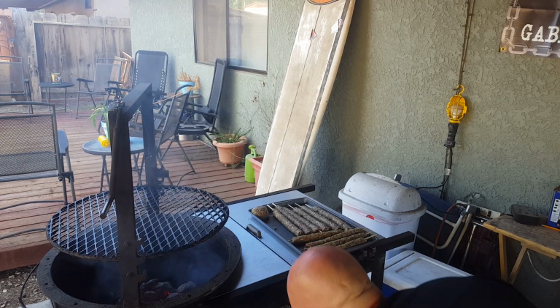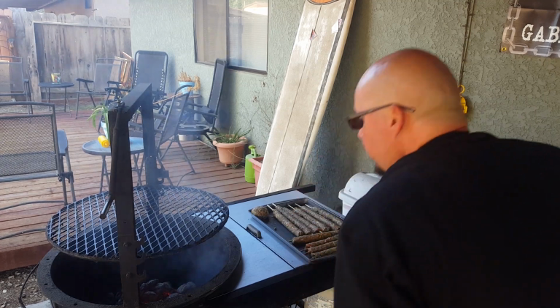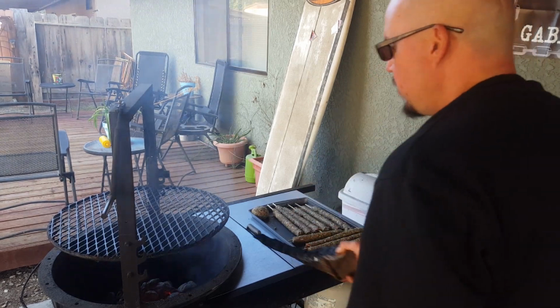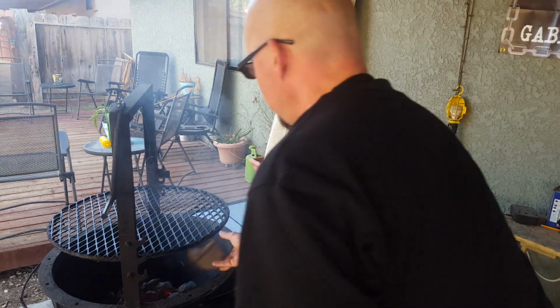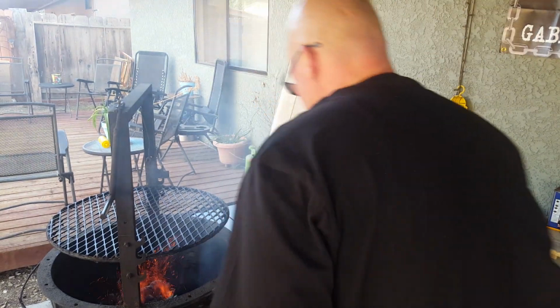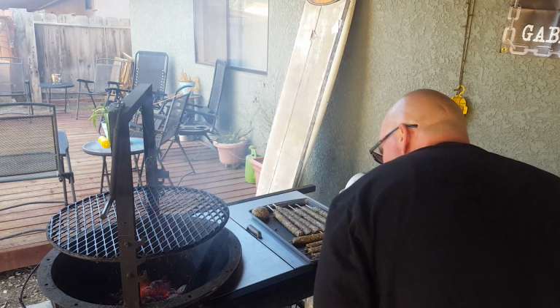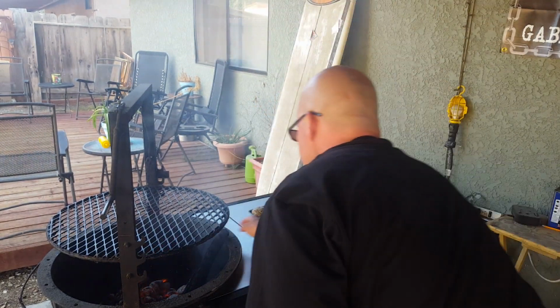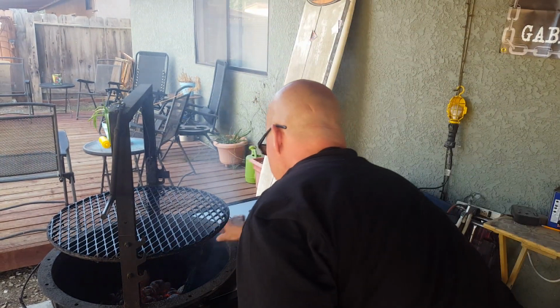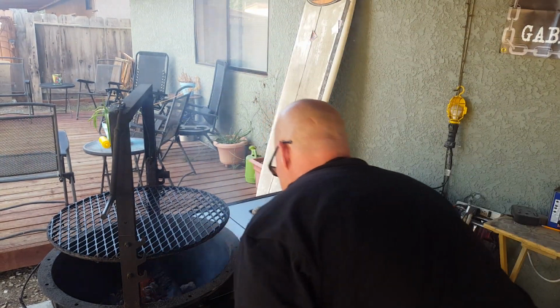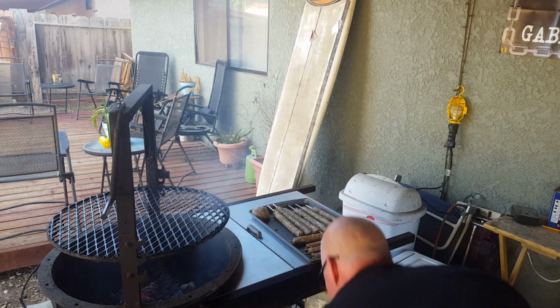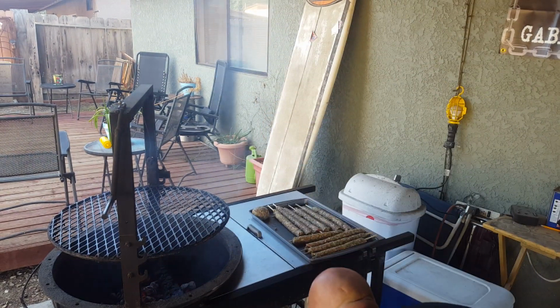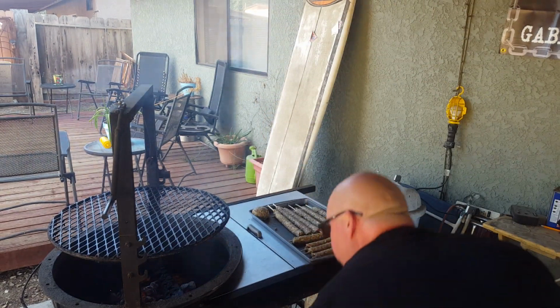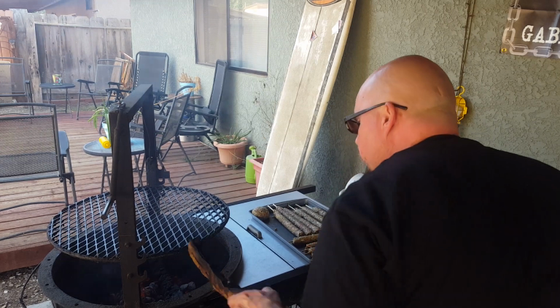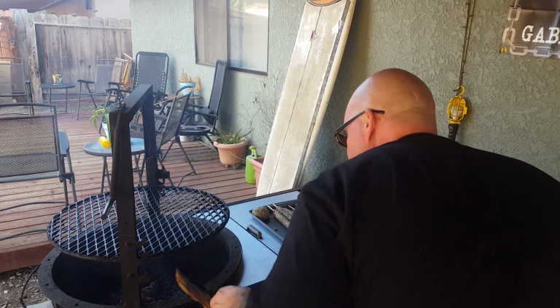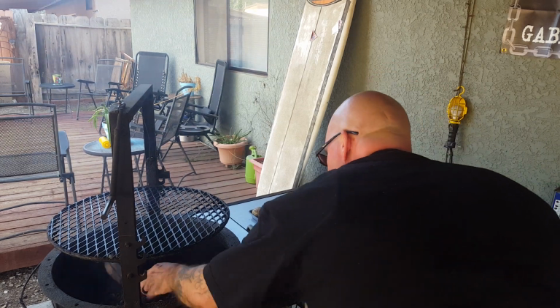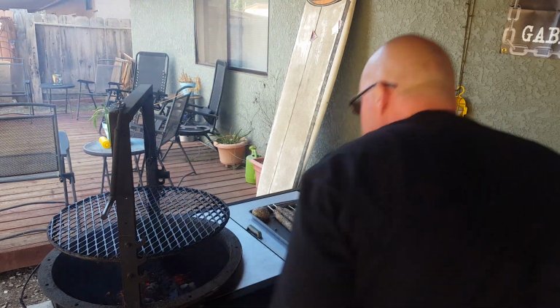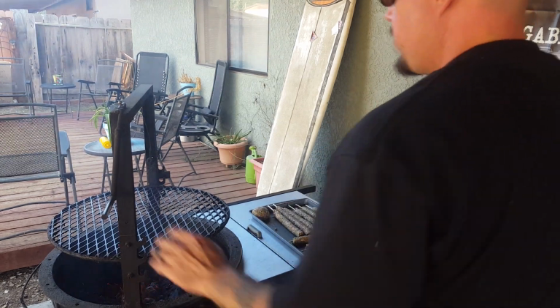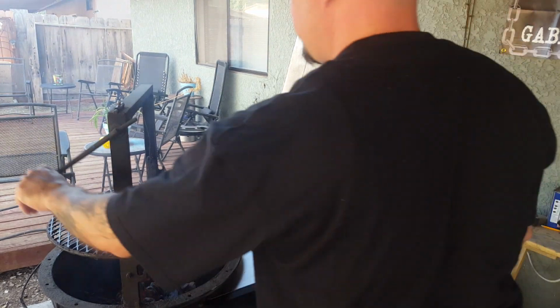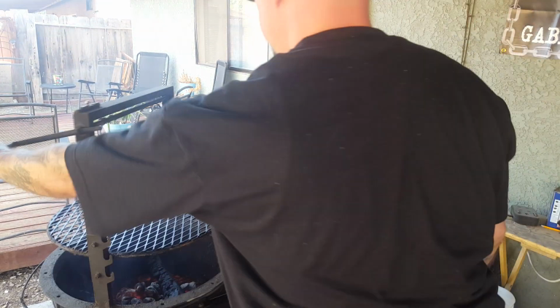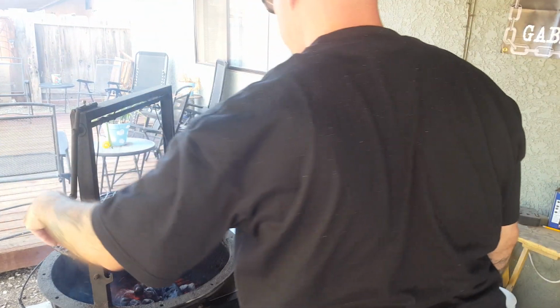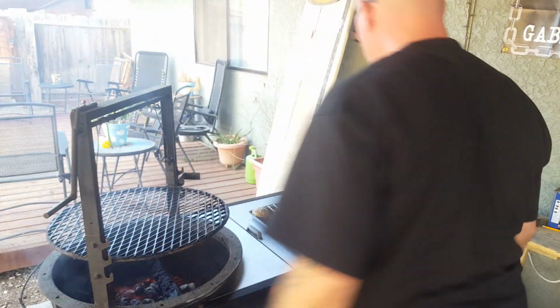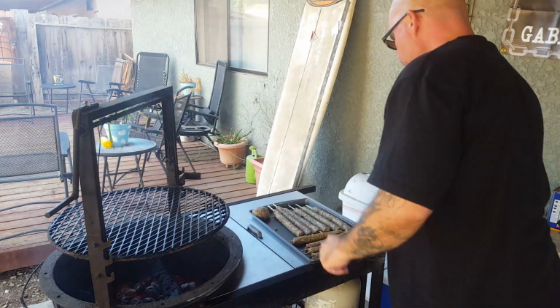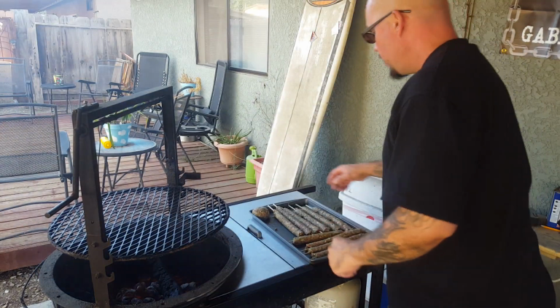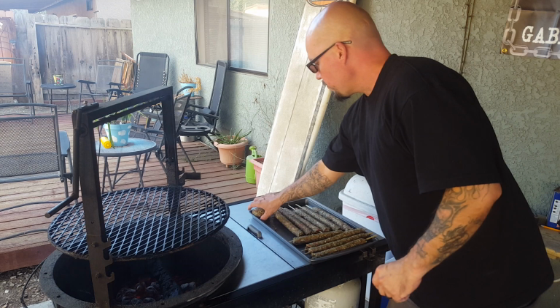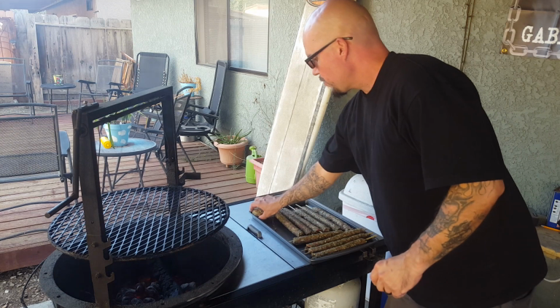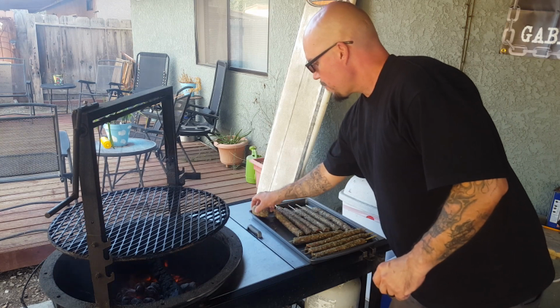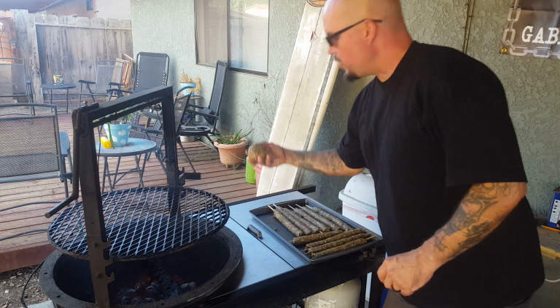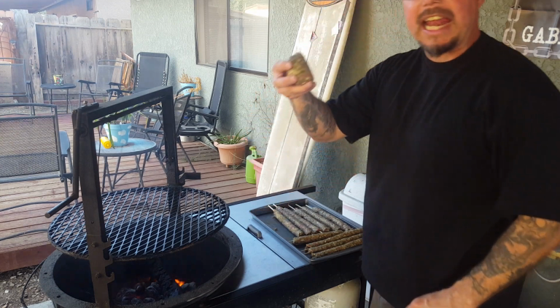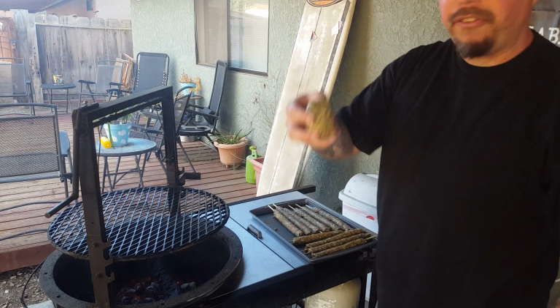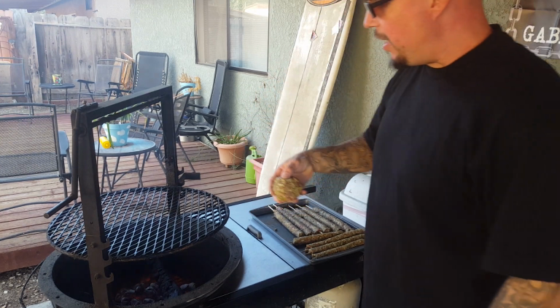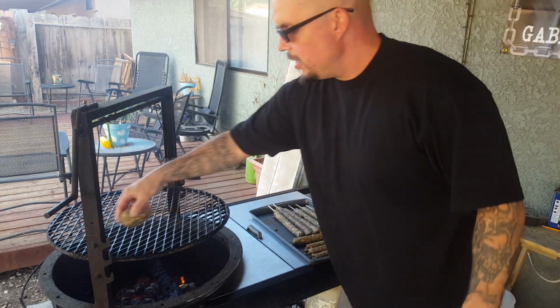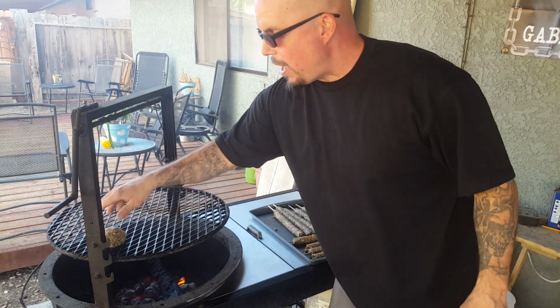I'm gonna throw some wood in here, a little bit of wood. It was what I got out of the bottom.